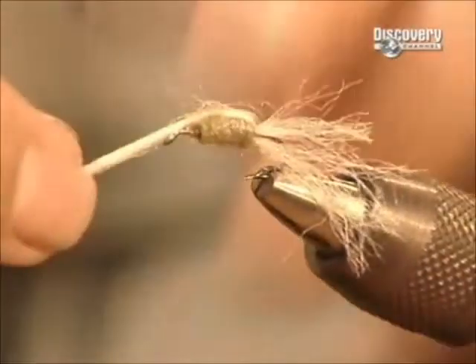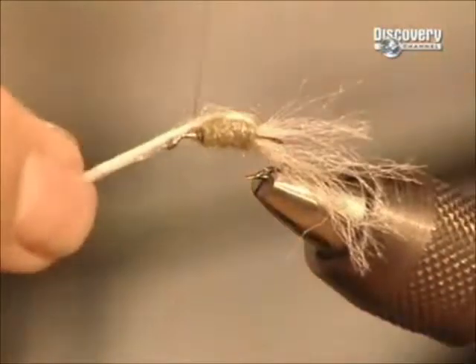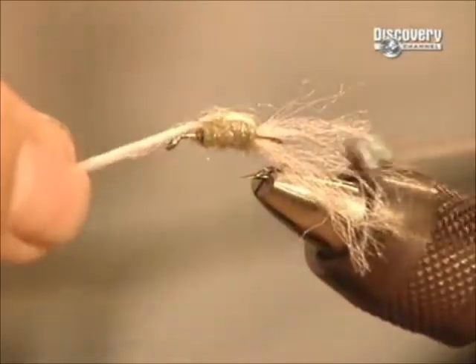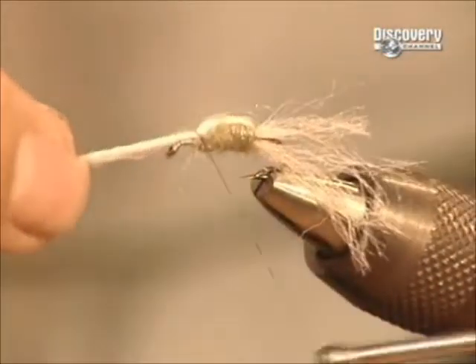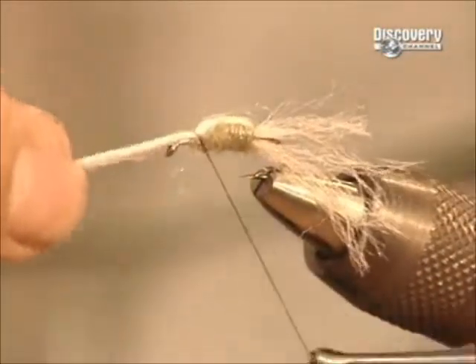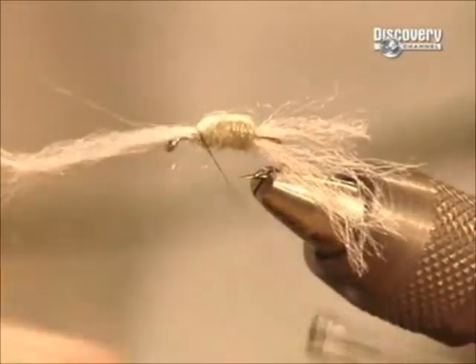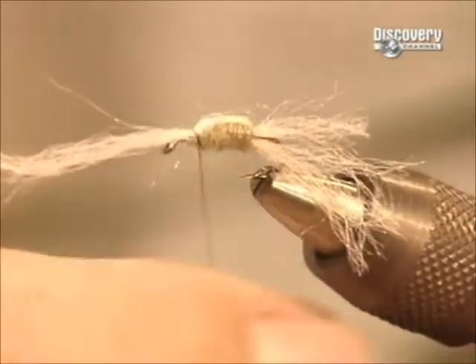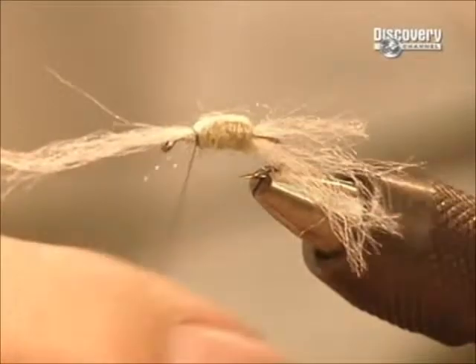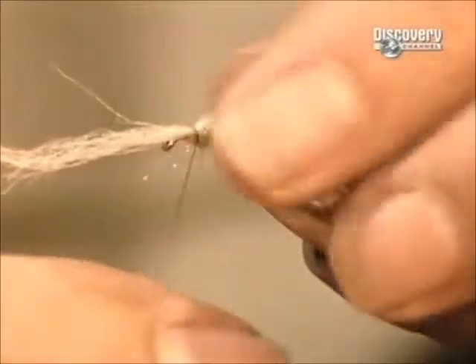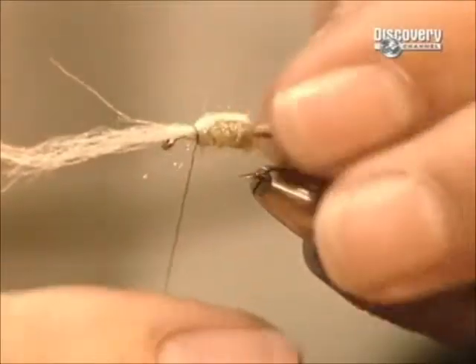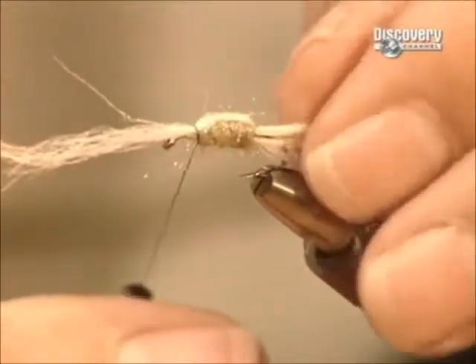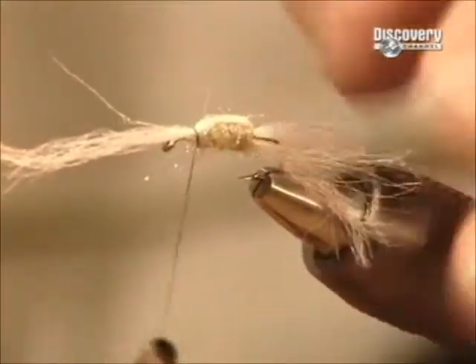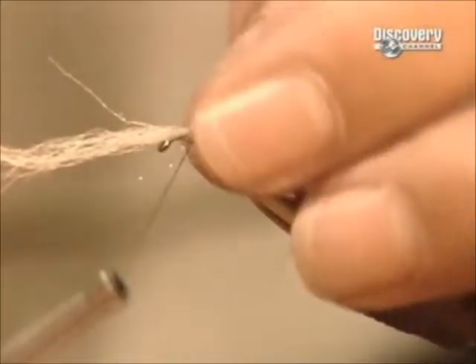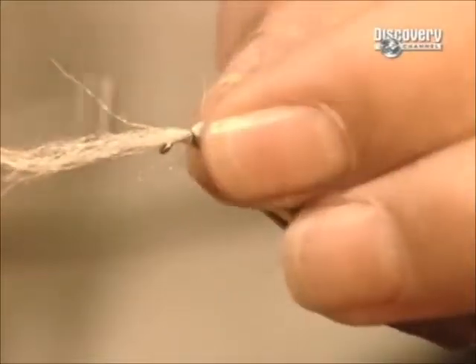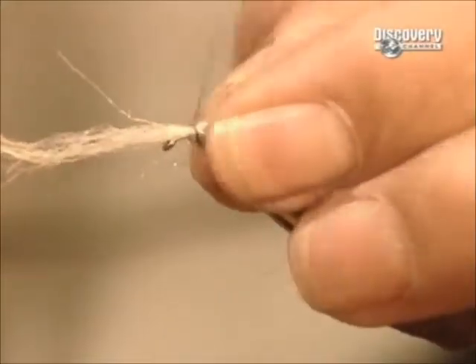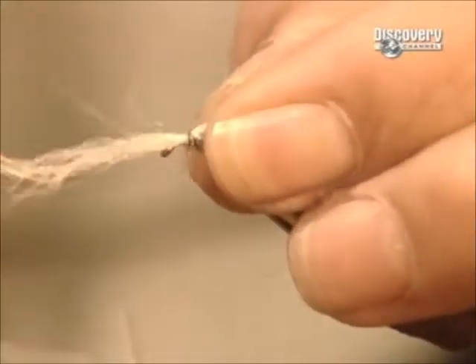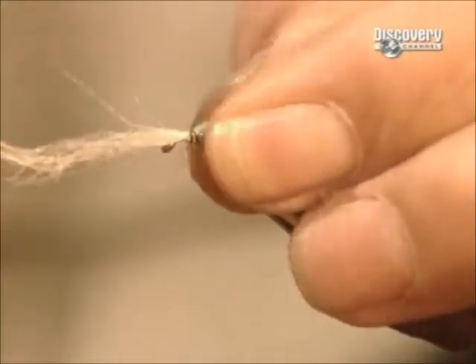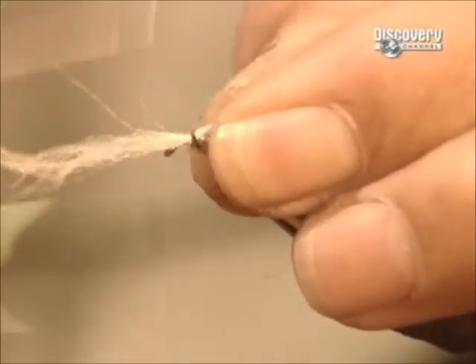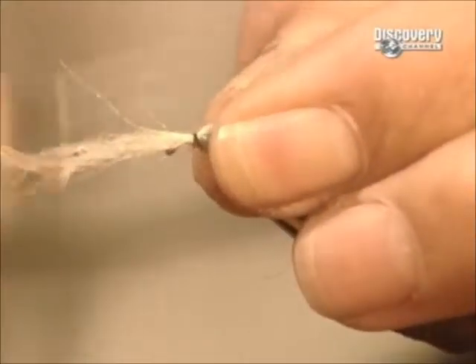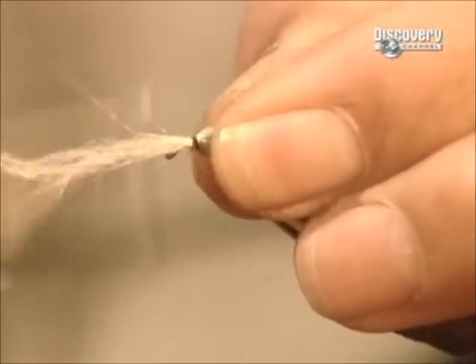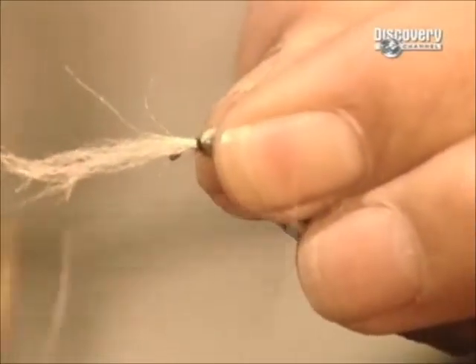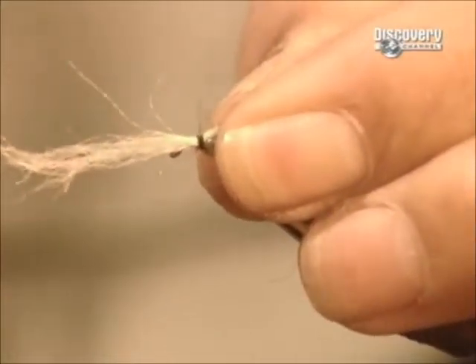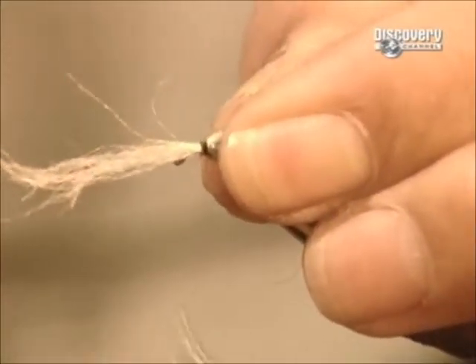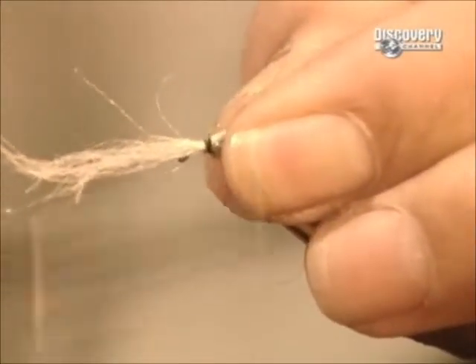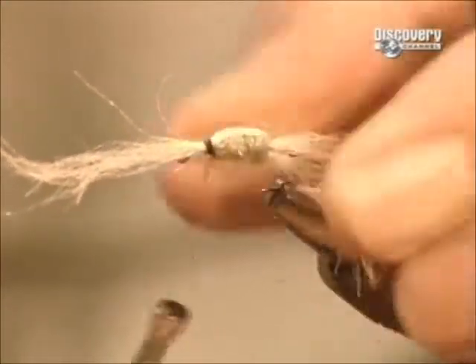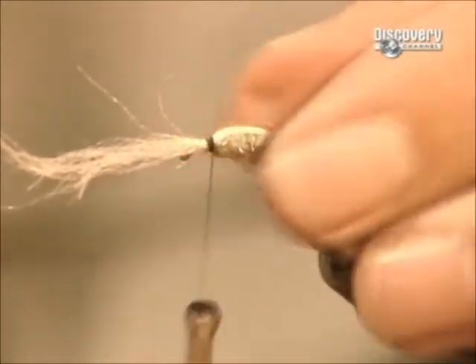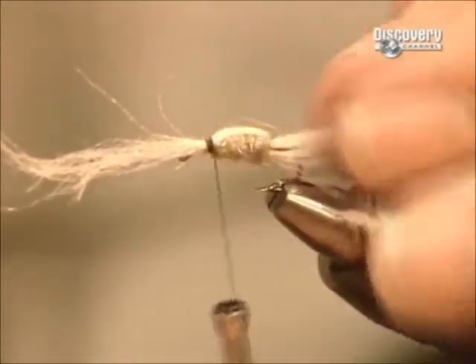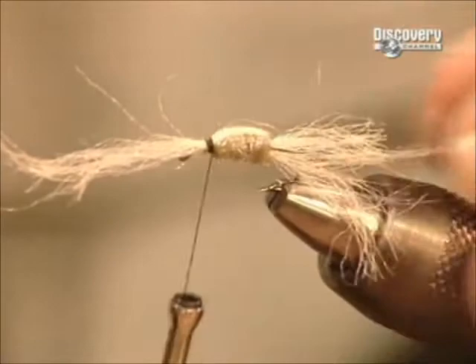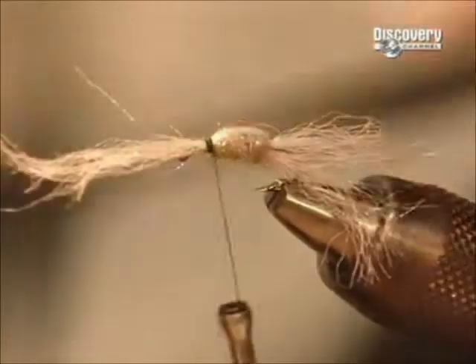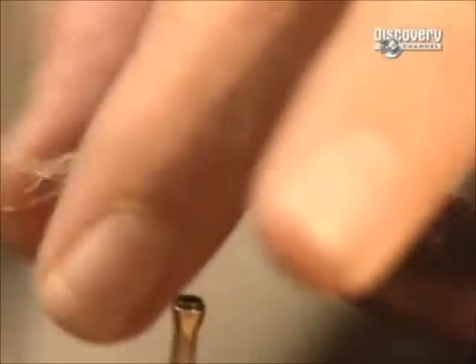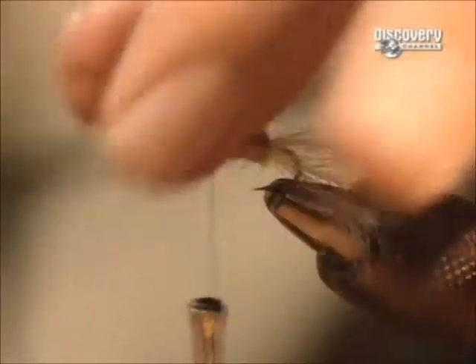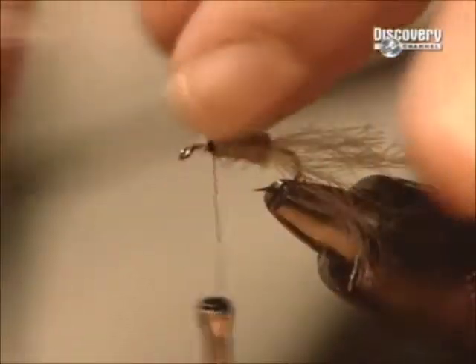Then he folds some yarn over the dubbing and attaches it with more nylon thread, and cuts off the excess.